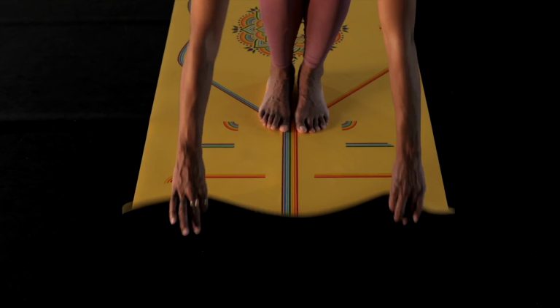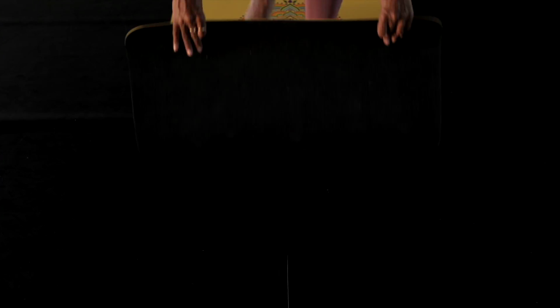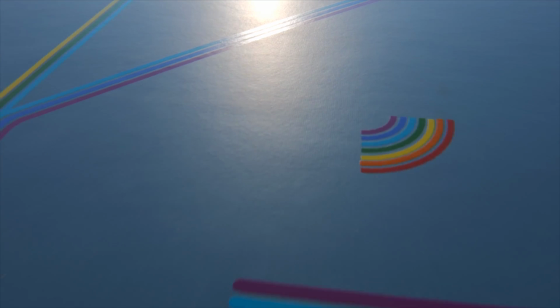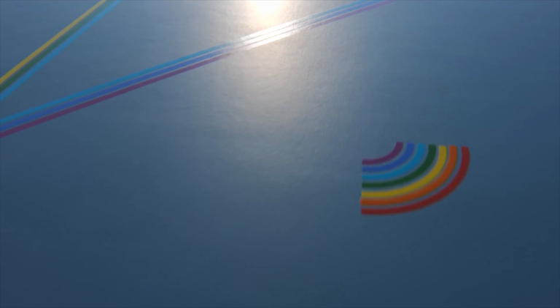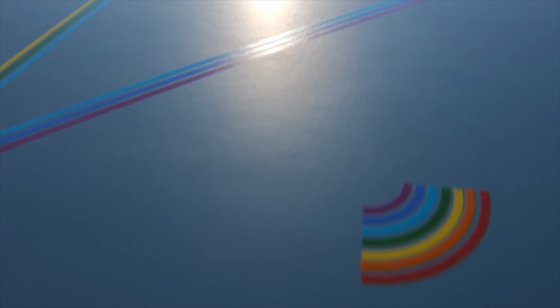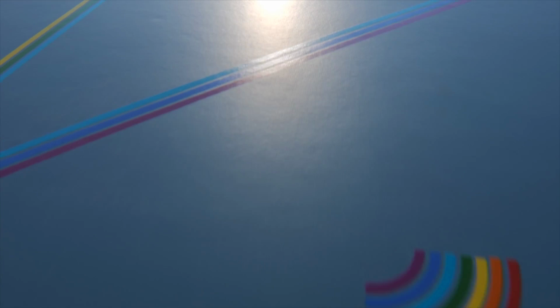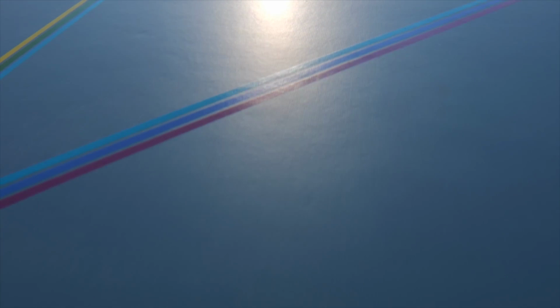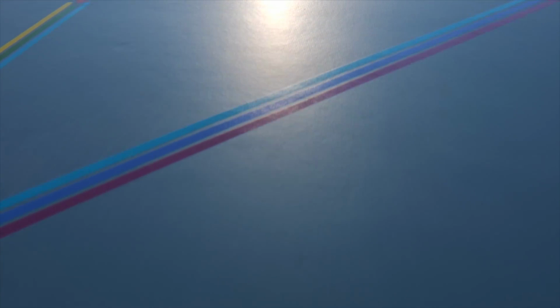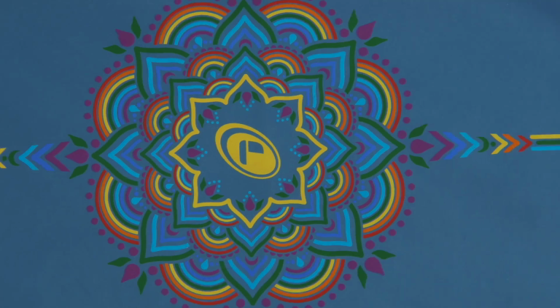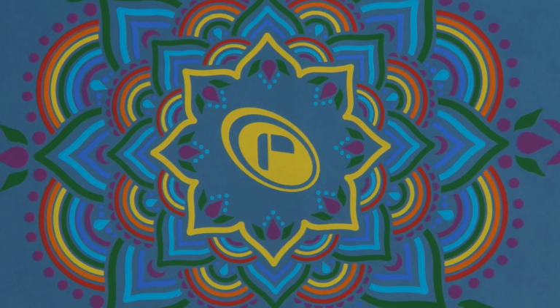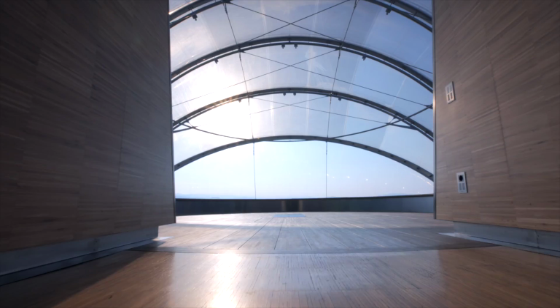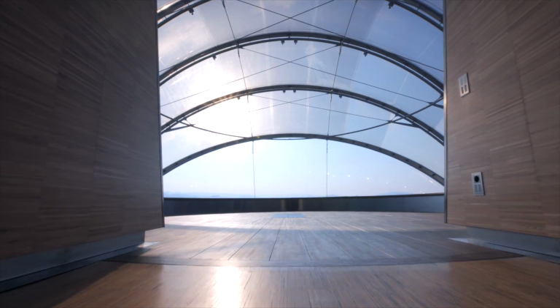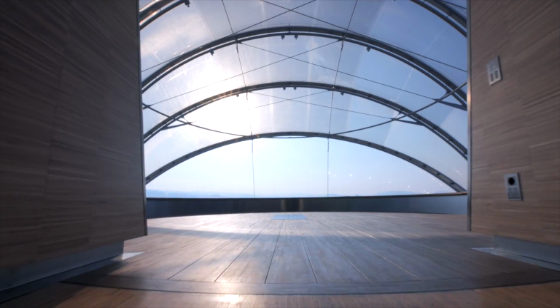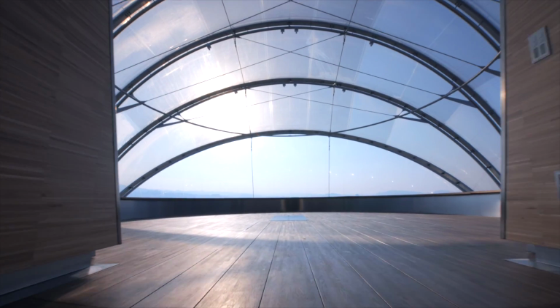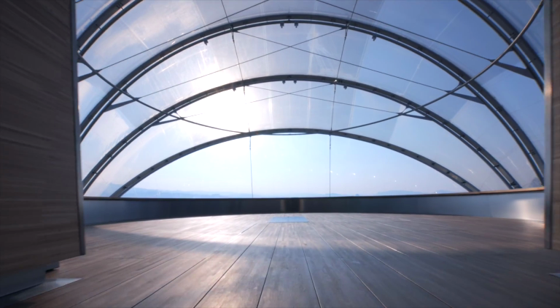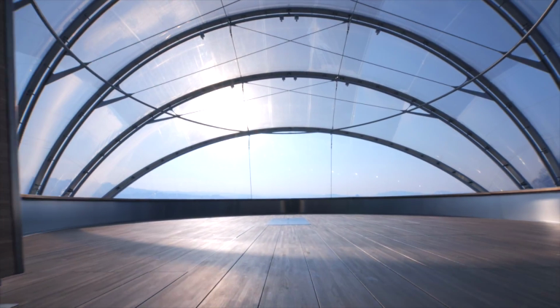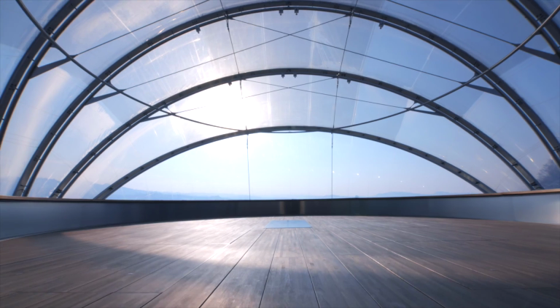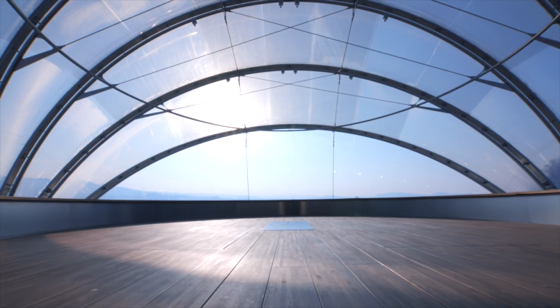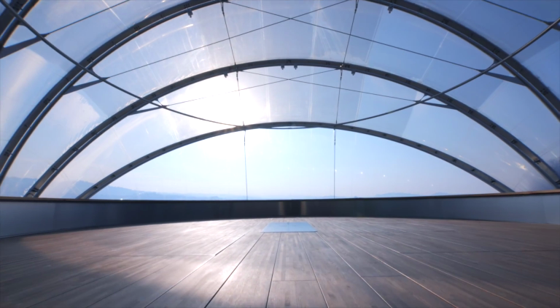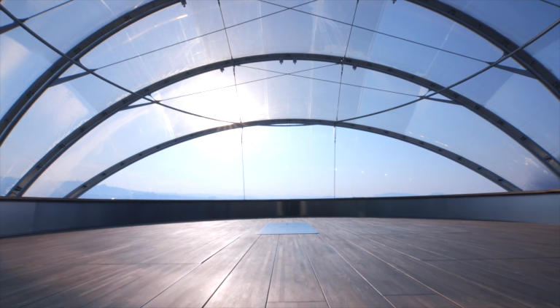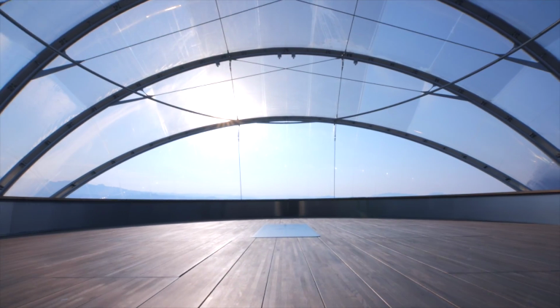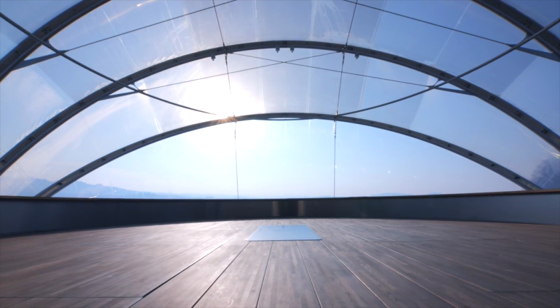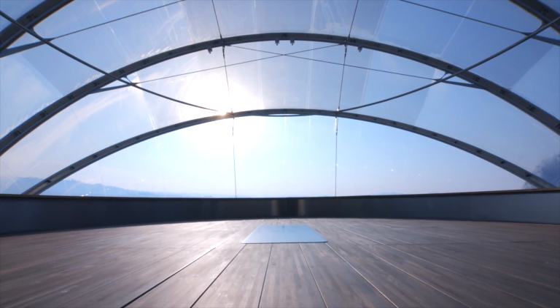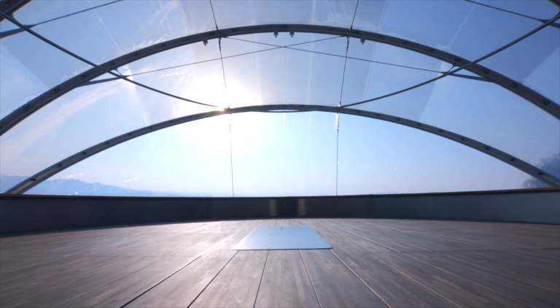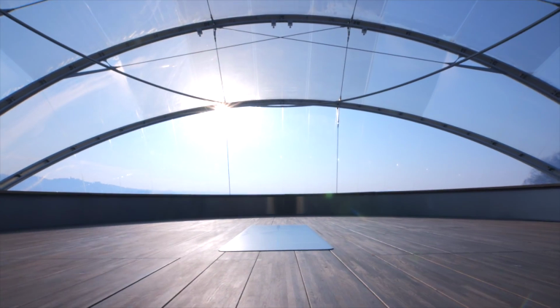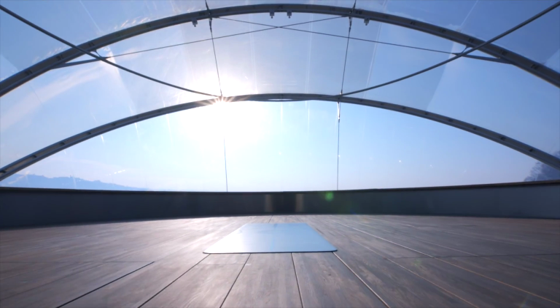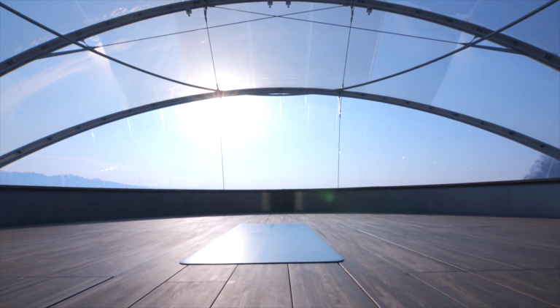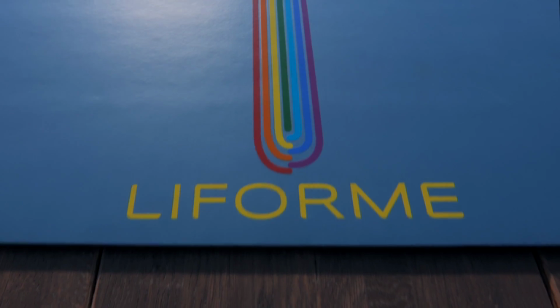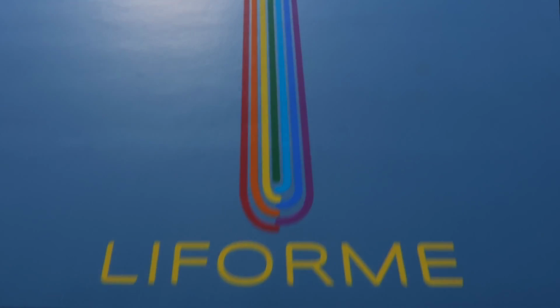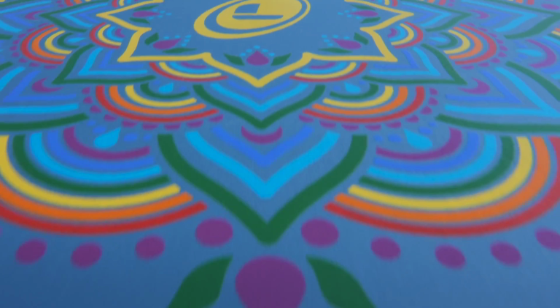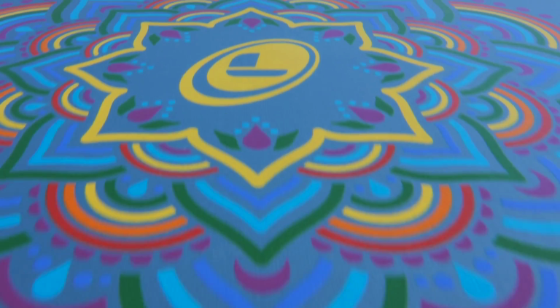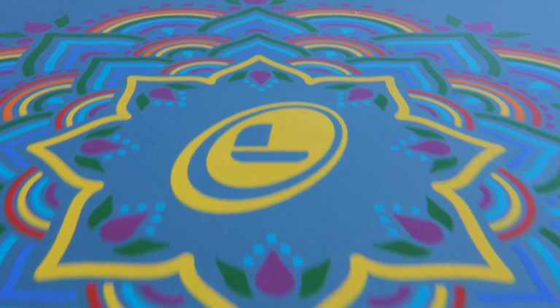So that's all about the original rainbow mat in yellow. But the video I'm shooting today is about the new blue sky rainbow mat — the mat is blue, the place is open to the blue sky, and I think it will look gorgeous.